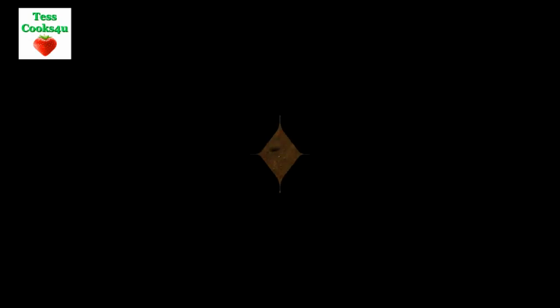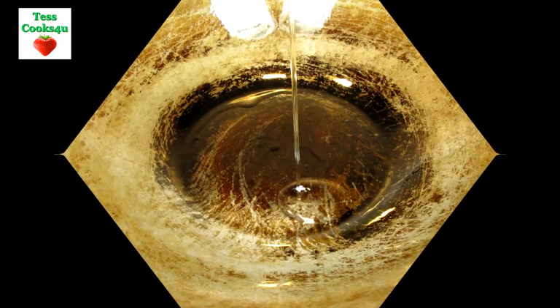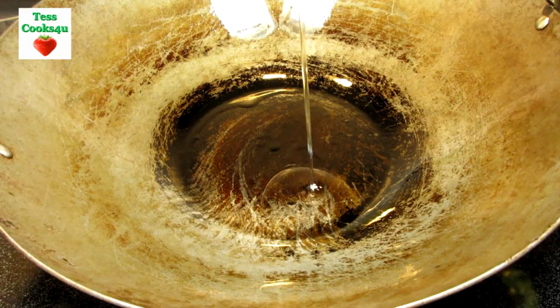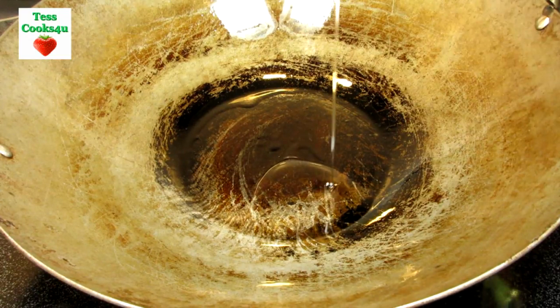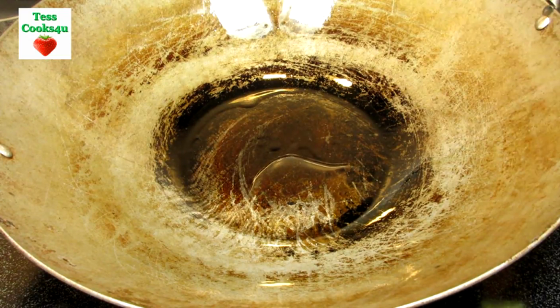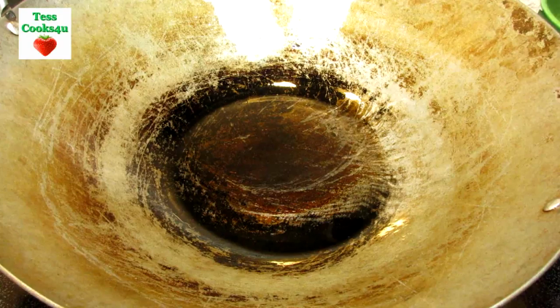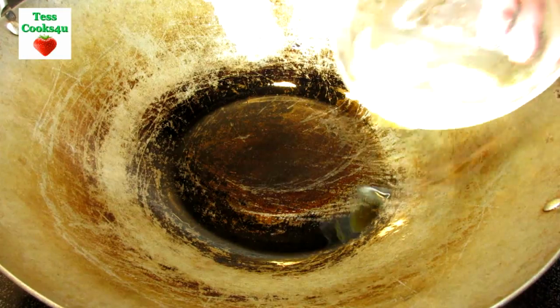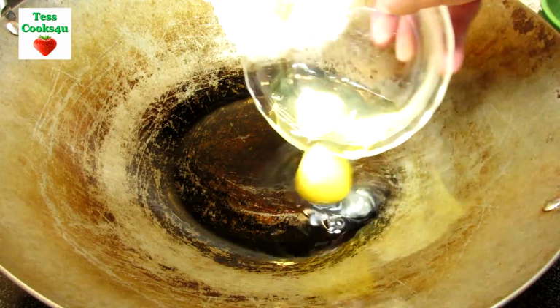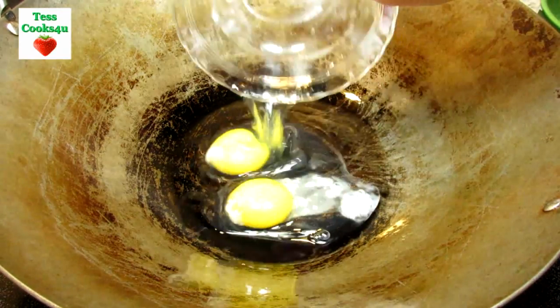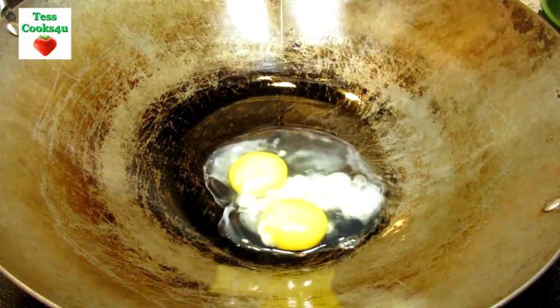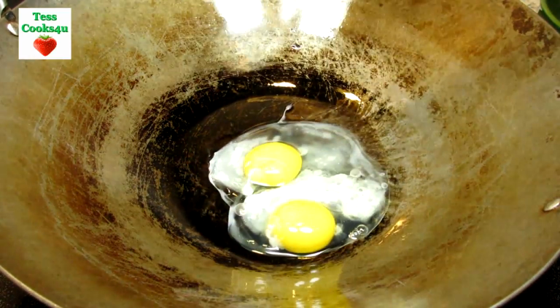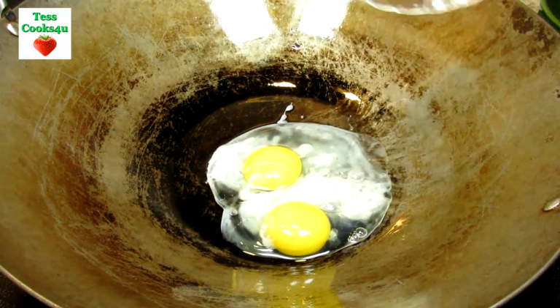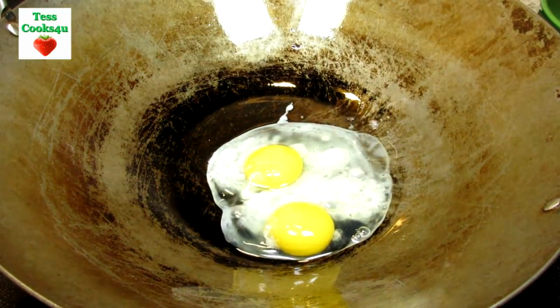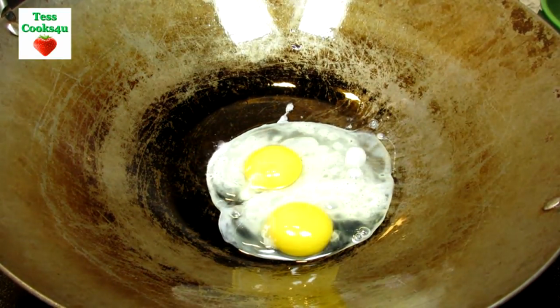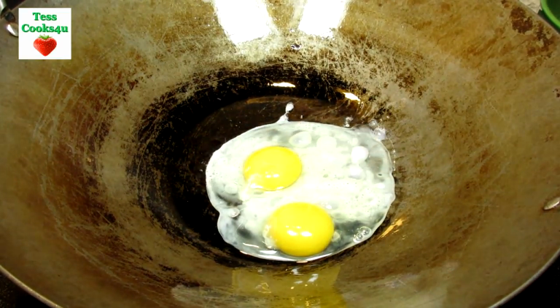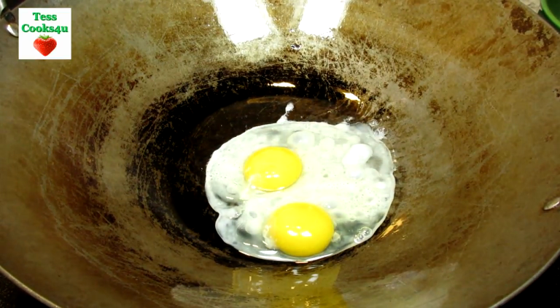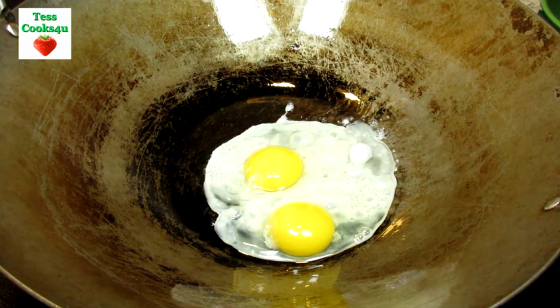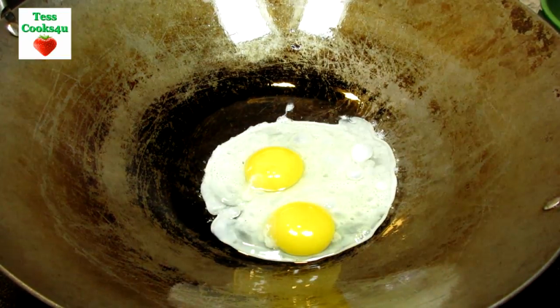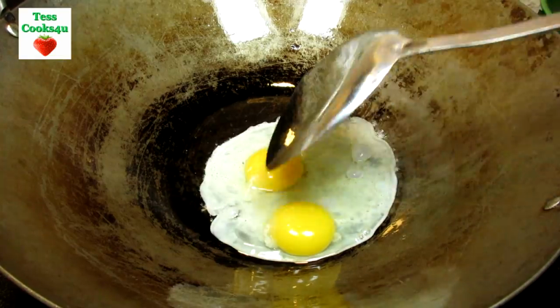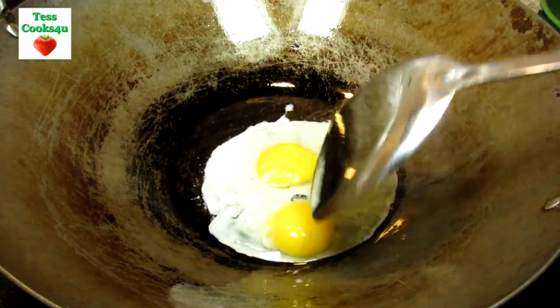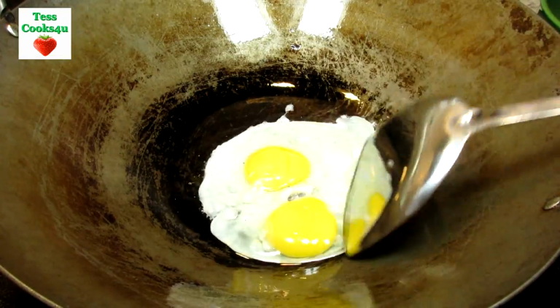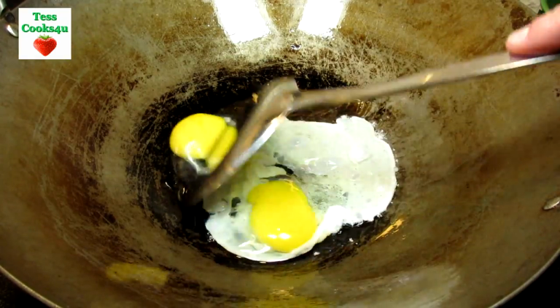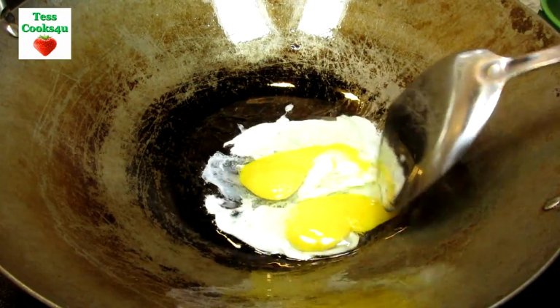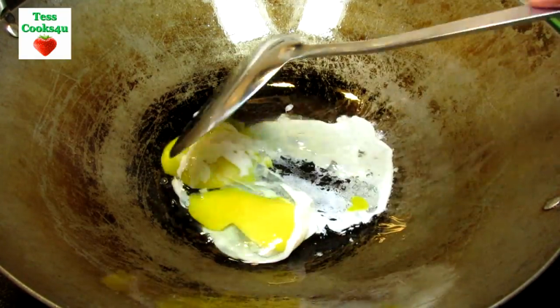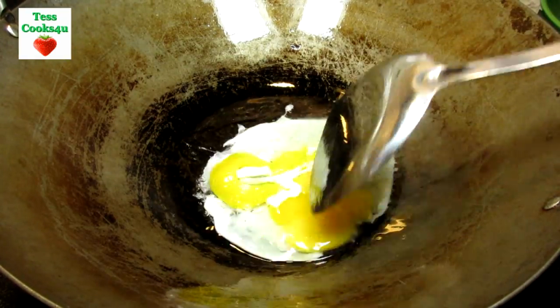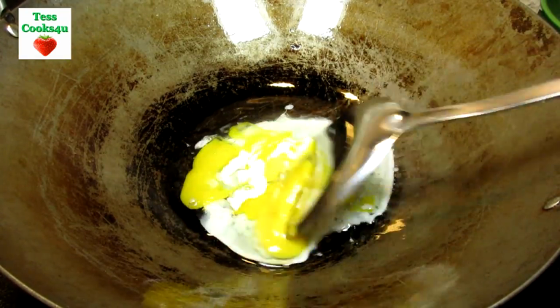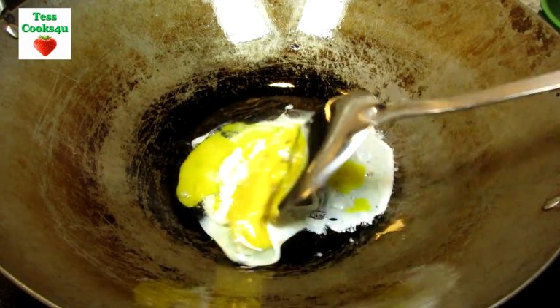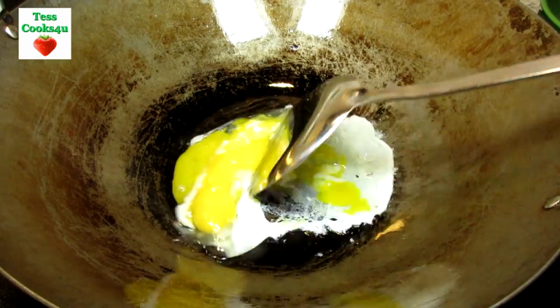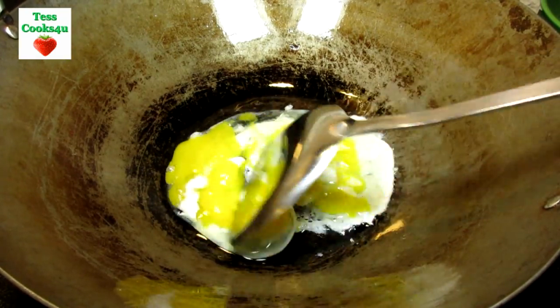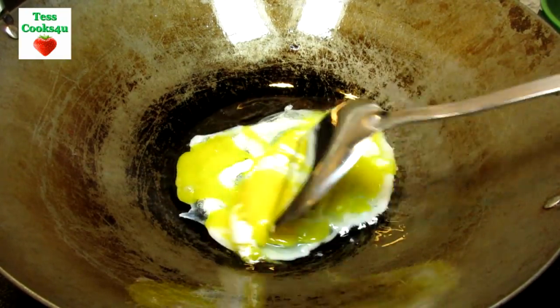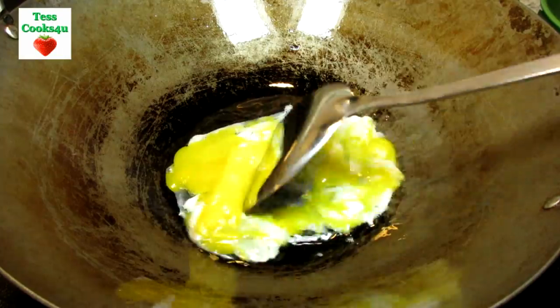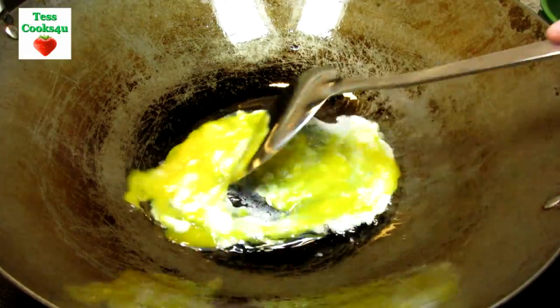In my wok on medium-high heat I'm adding a little oil and two eggs. Just stirring, chopping and cooking until fine and done. This is only going to take a minute. Once done I'm removing and setting the eggs to the side.